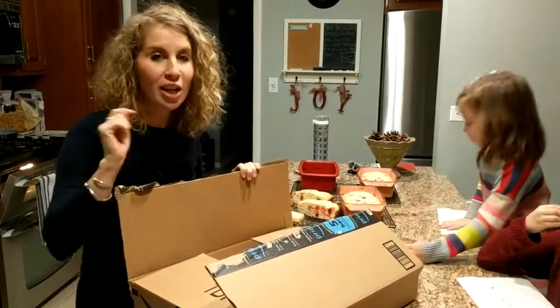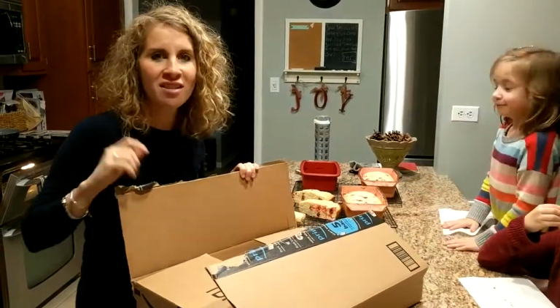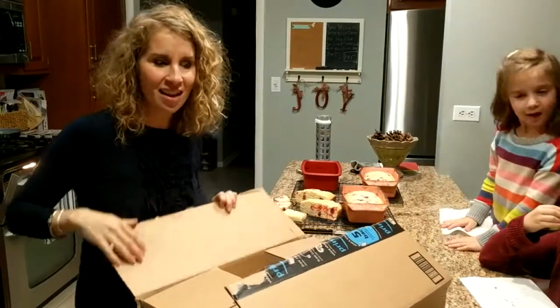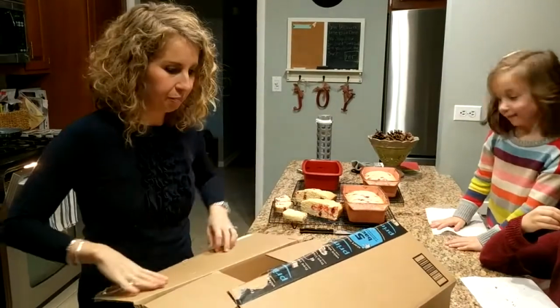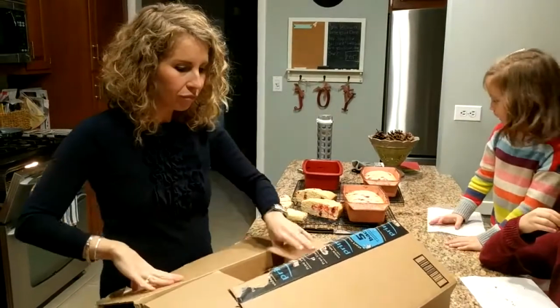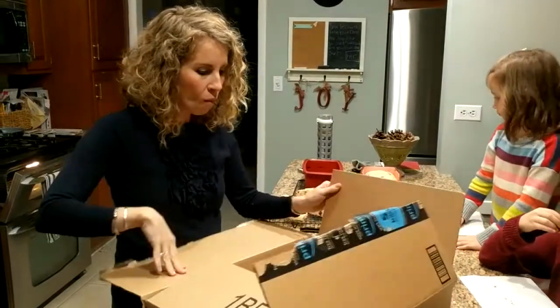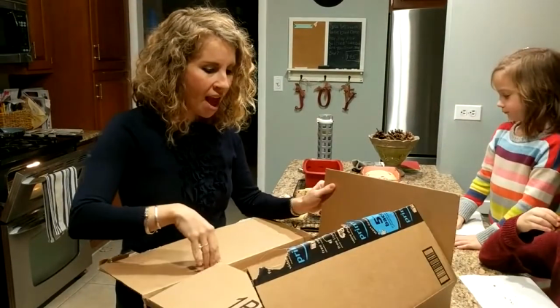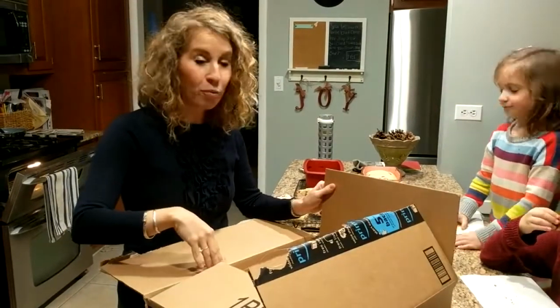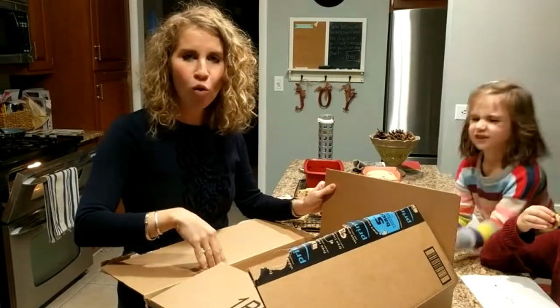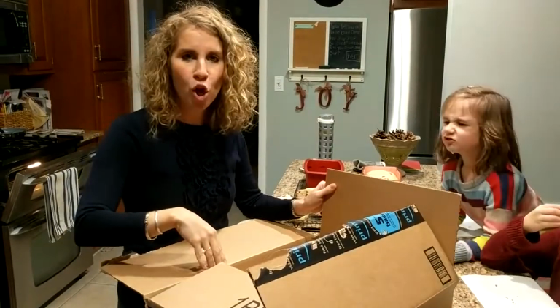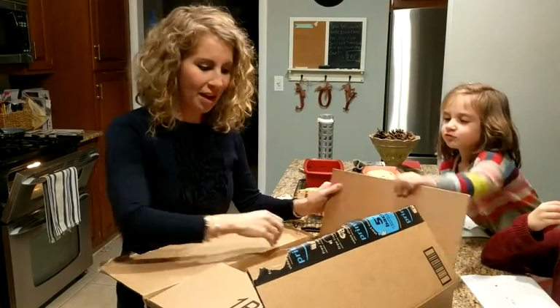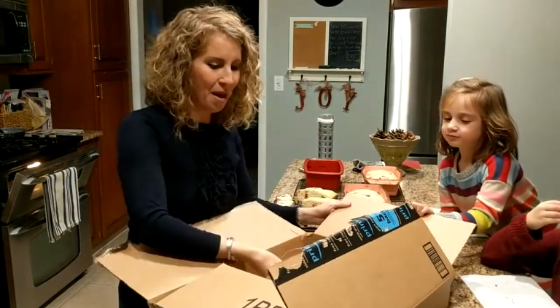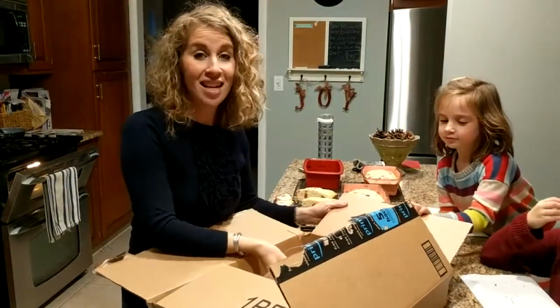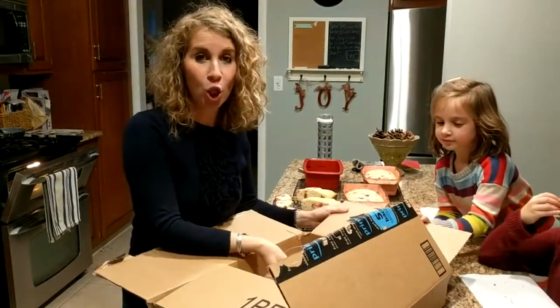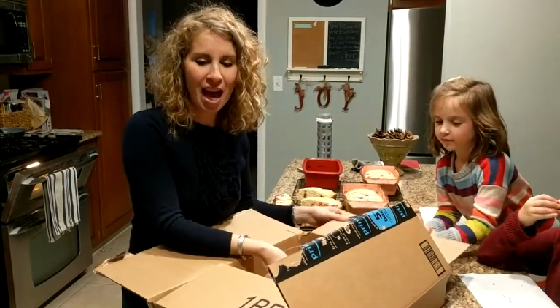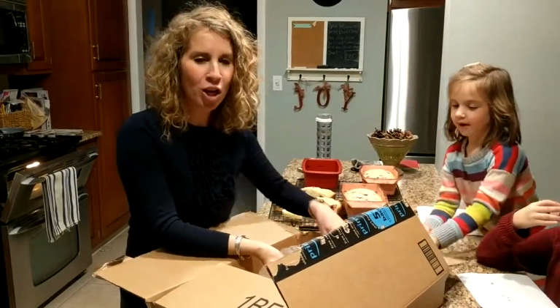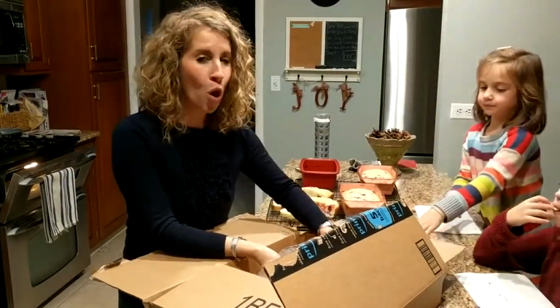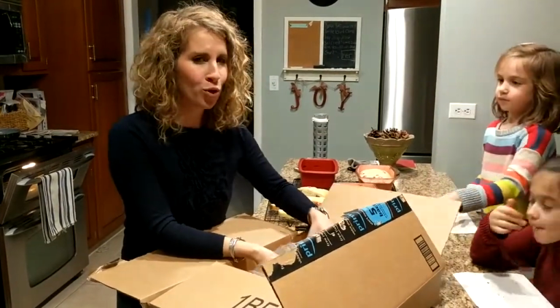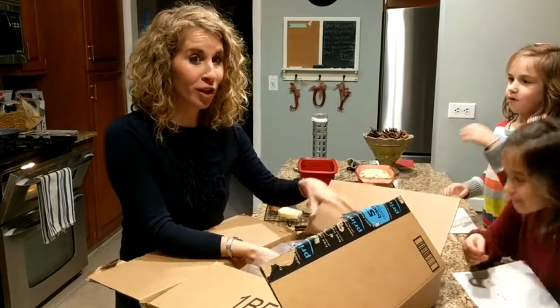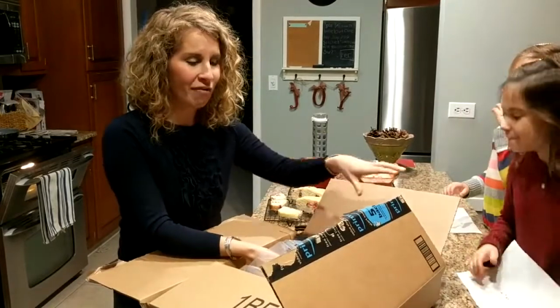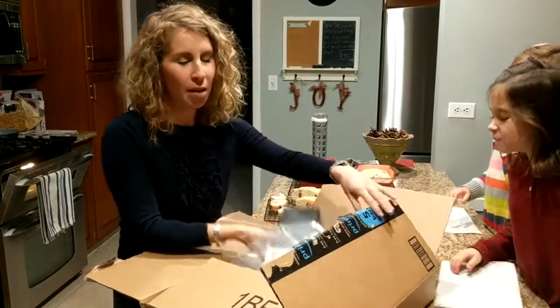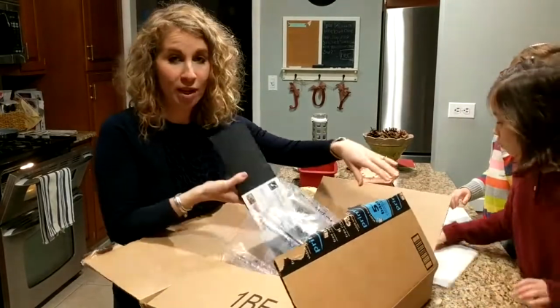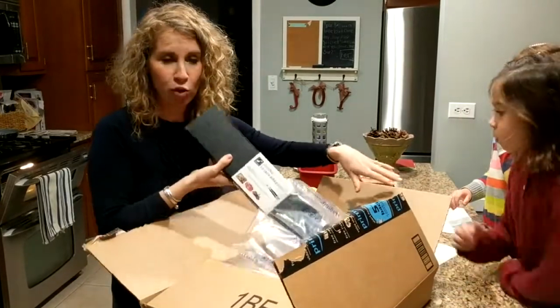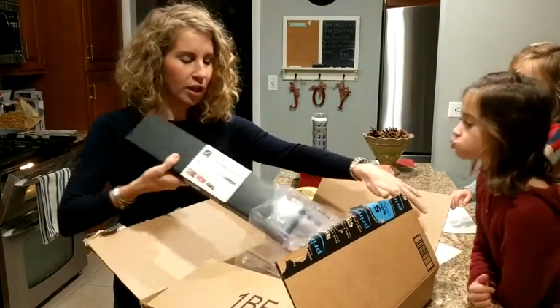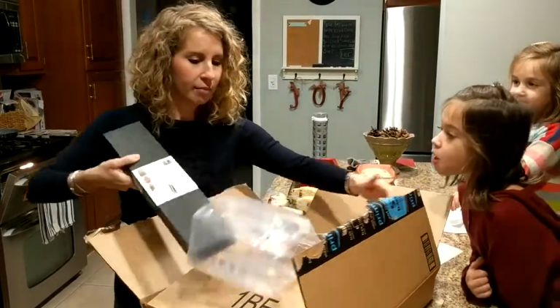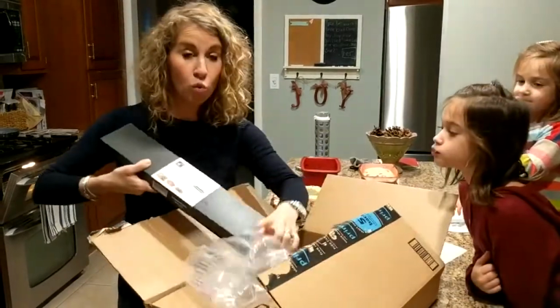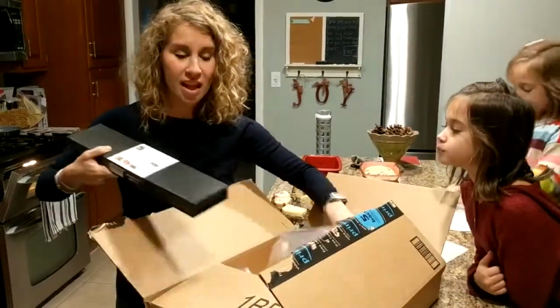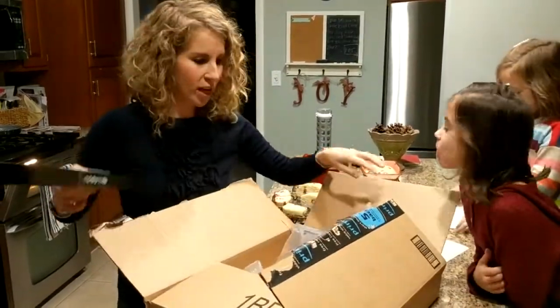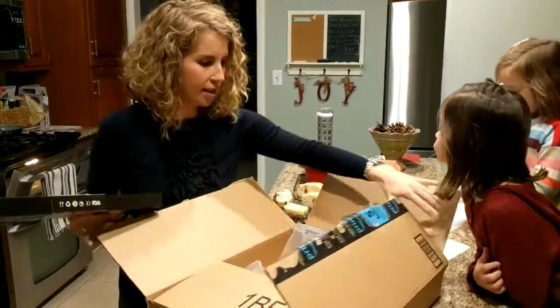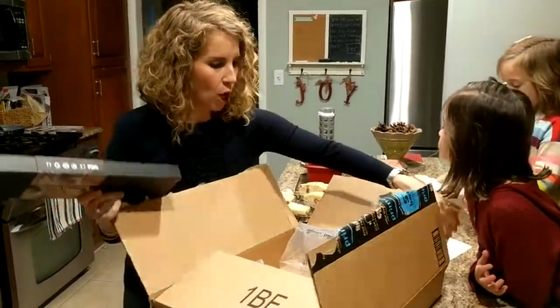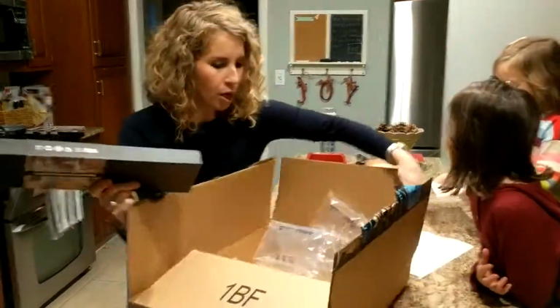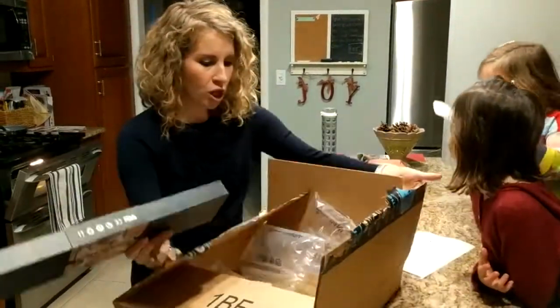I just got it, and I'm now going to open it up and take a look at my new beautiful knife — well, I'm hoping it's beautiful anyway. We'll have to wait and see. Here we go!